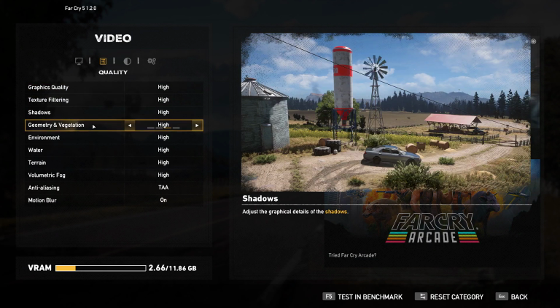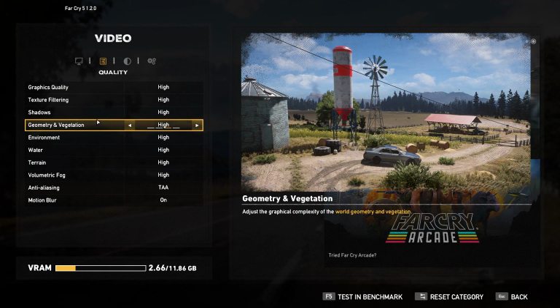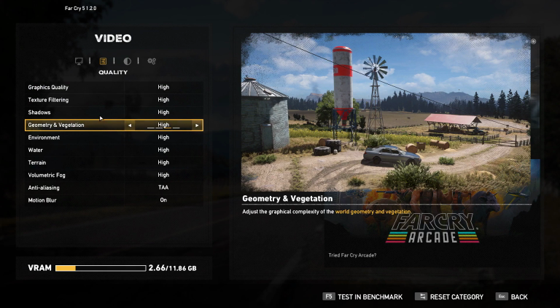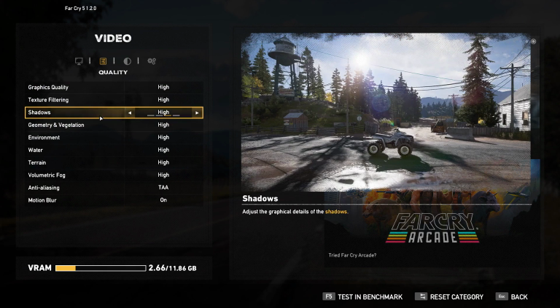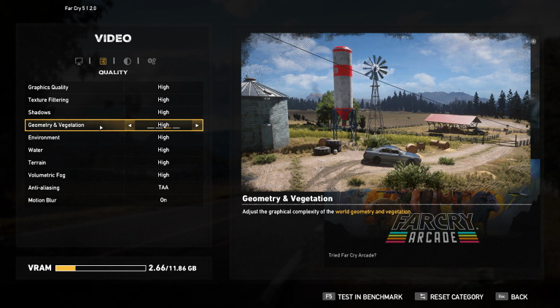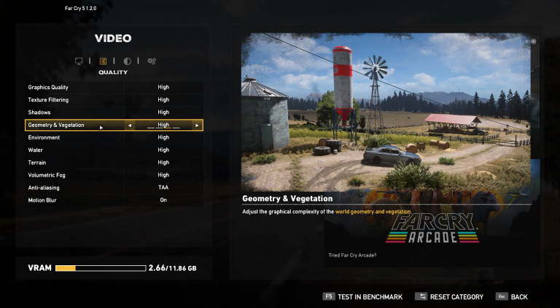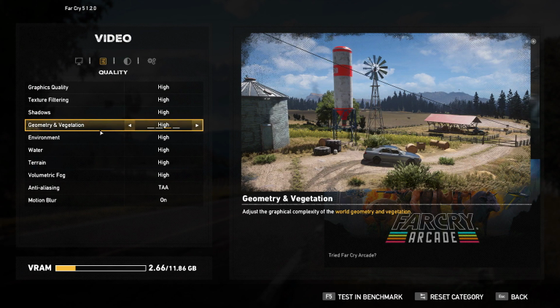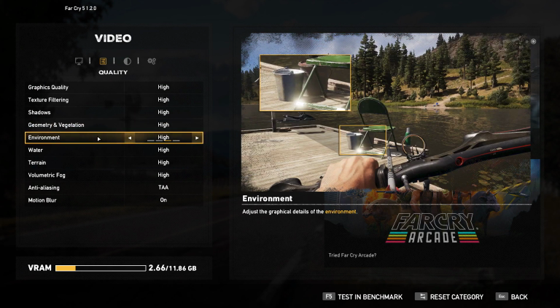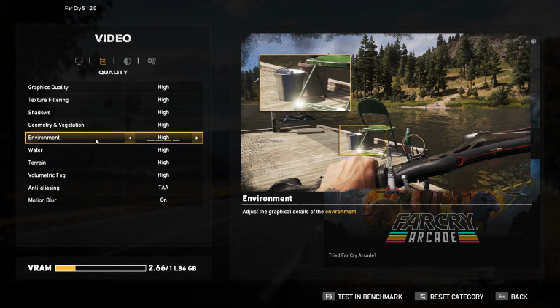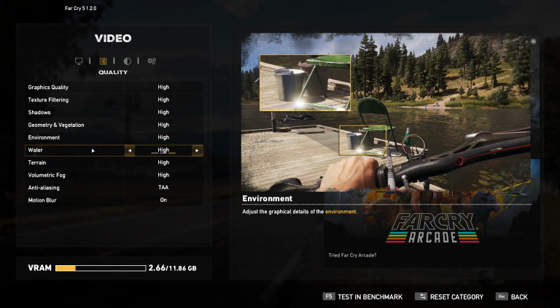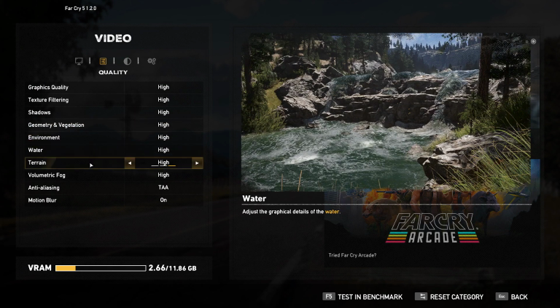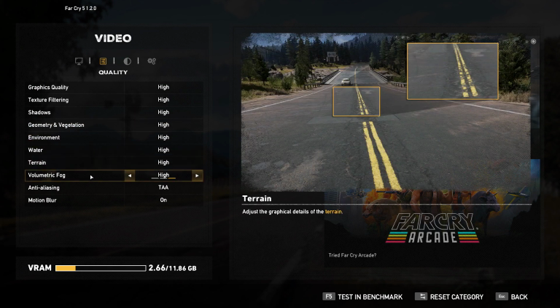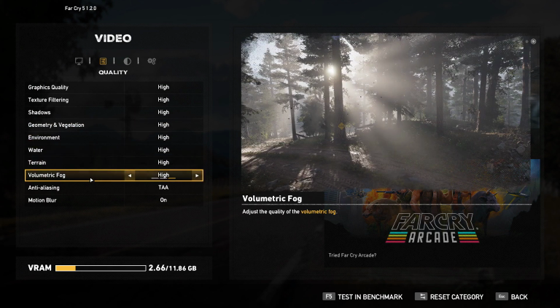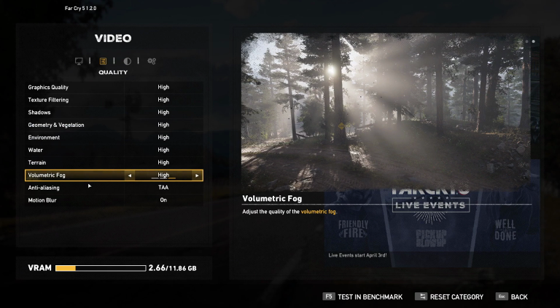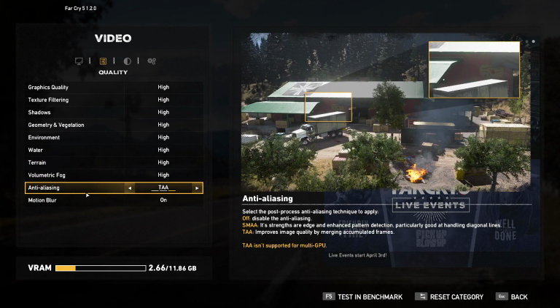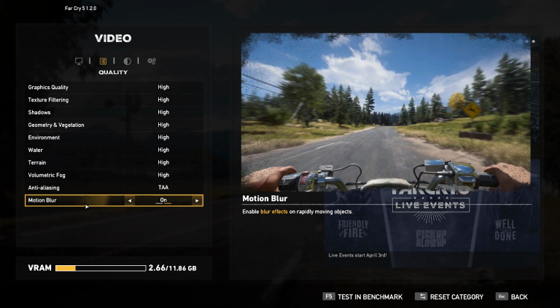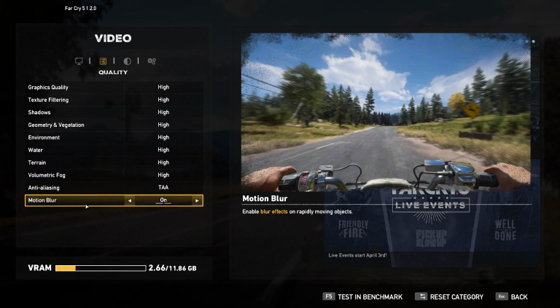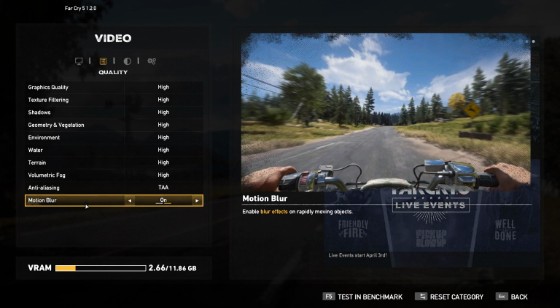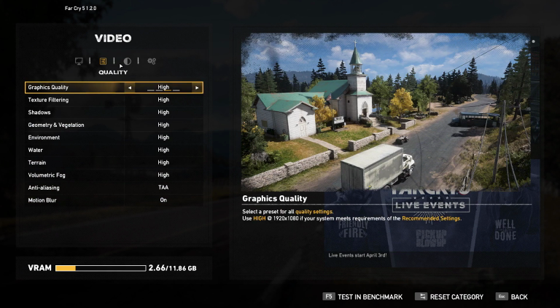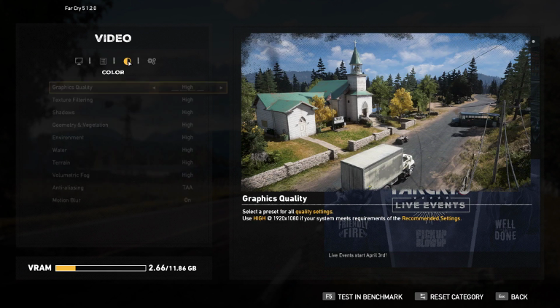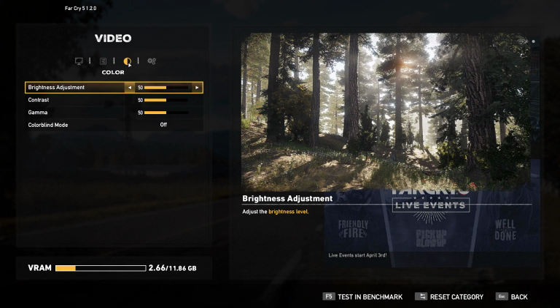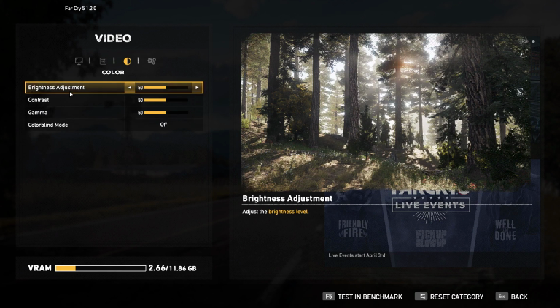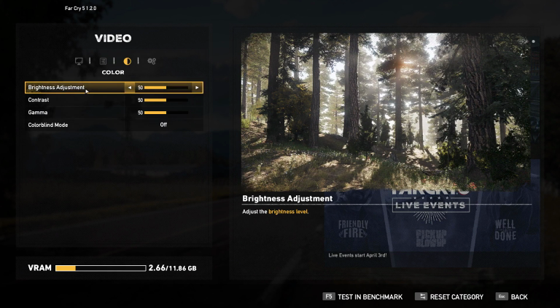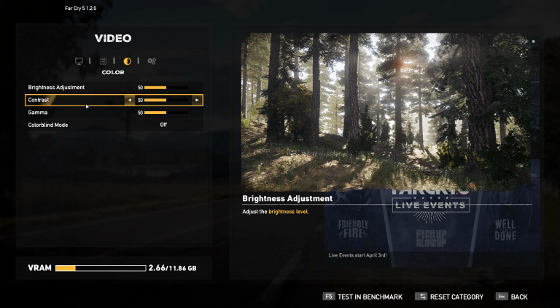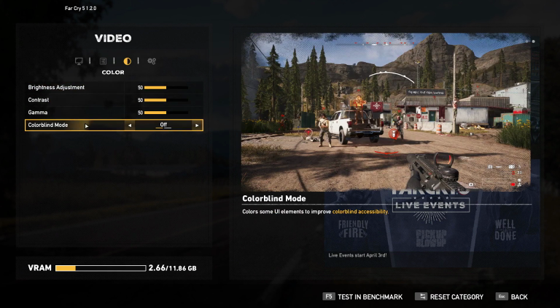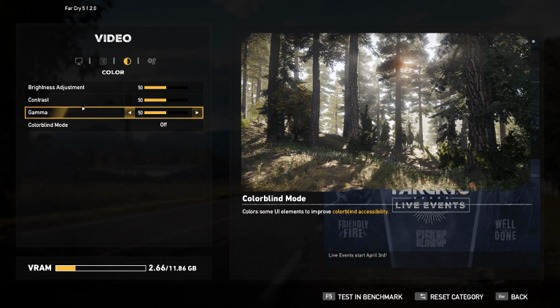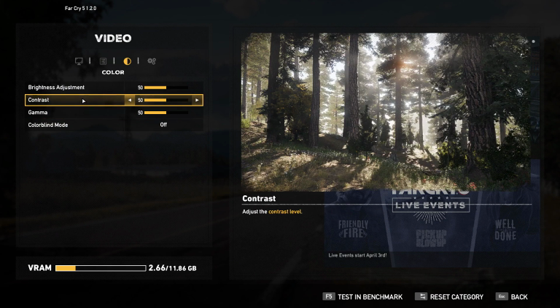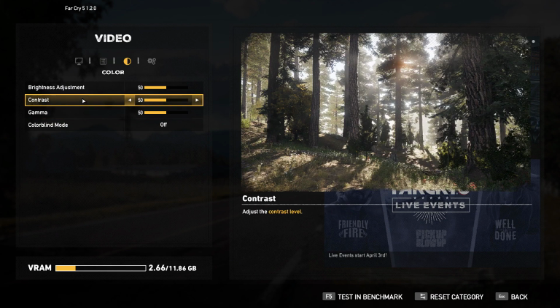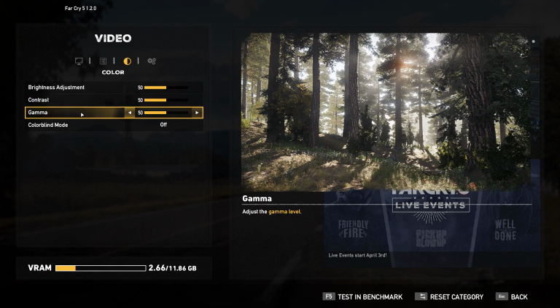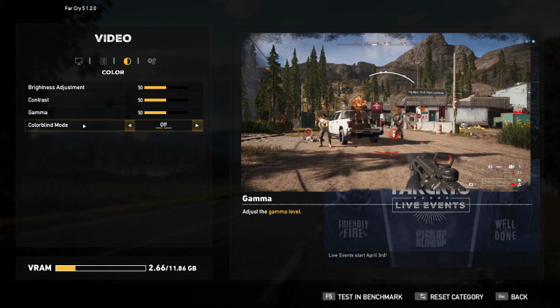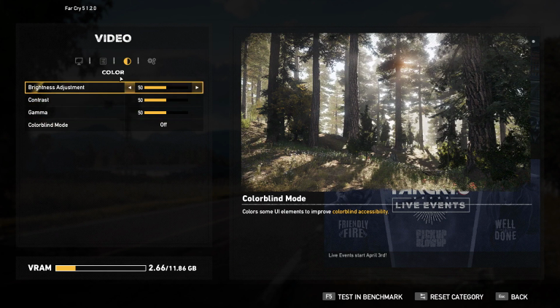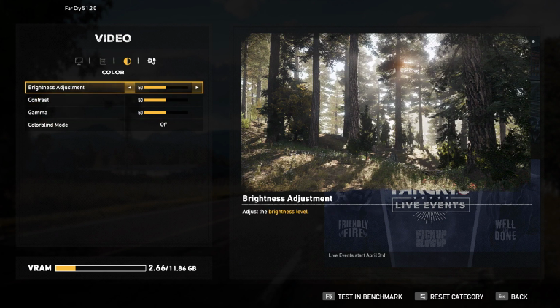The graphics options include Texture Filtering with Shadows, Geometry and Vegetation, Environment, Water, Terrain, Volumetric Fog, Anti-Aliasing, Motion Blur, and Brightness adjustments including Contrast, Gamma, and Colorblind.